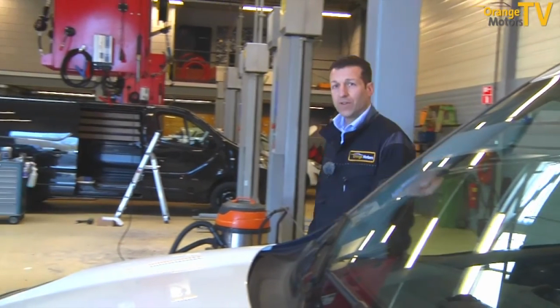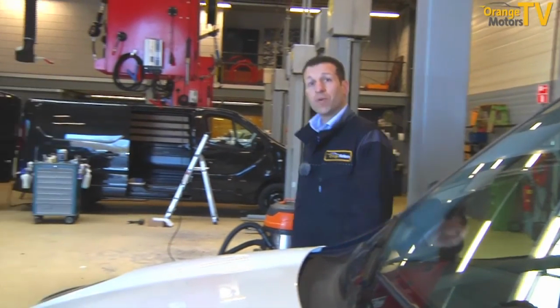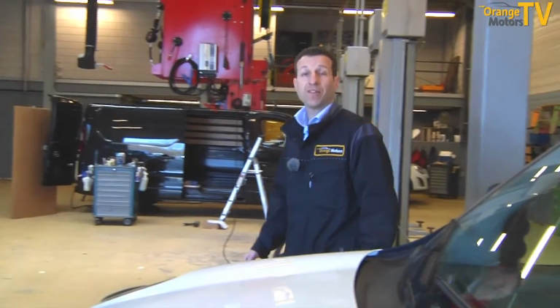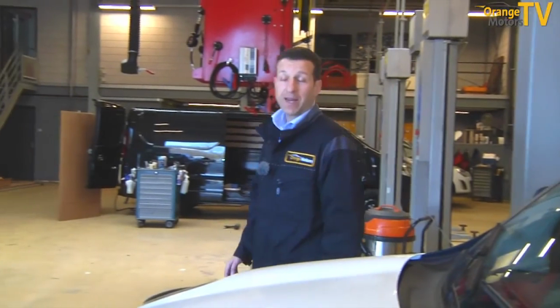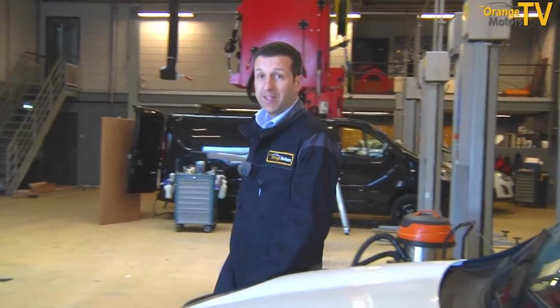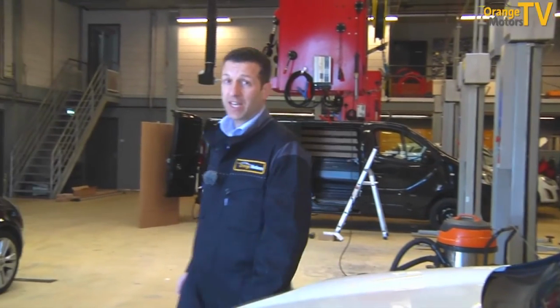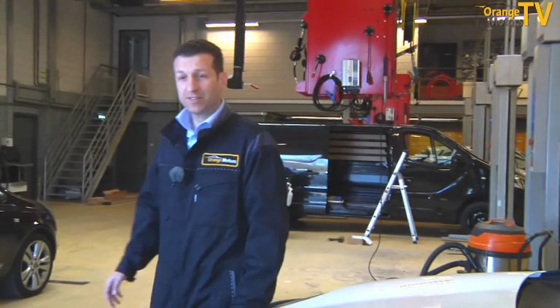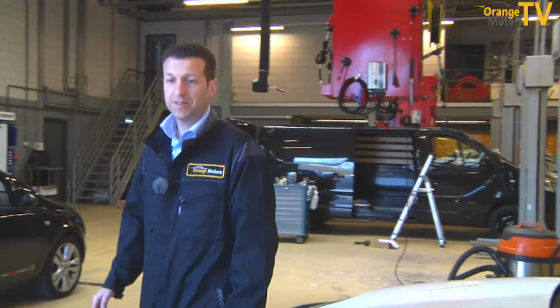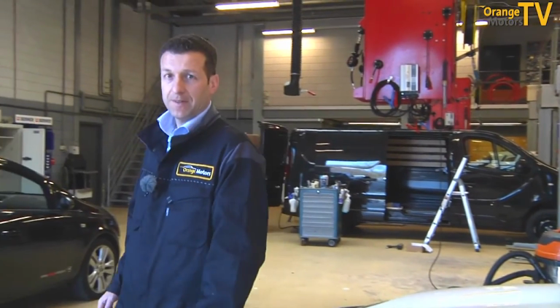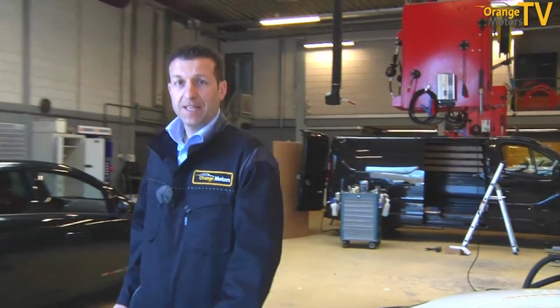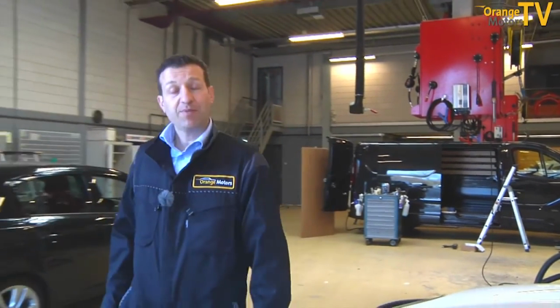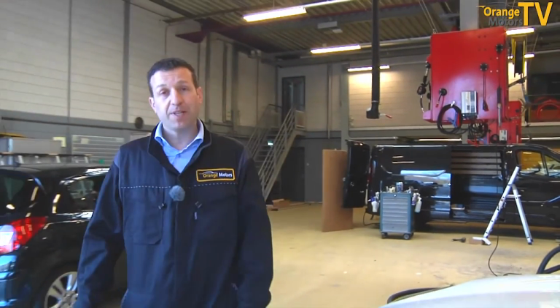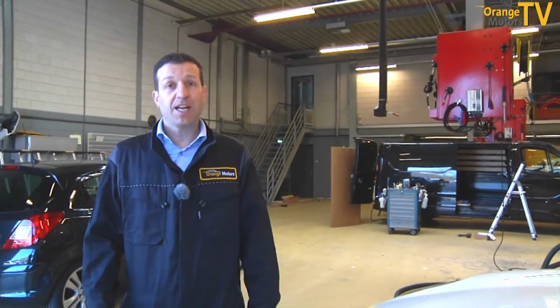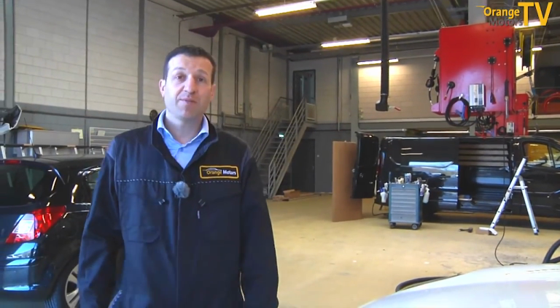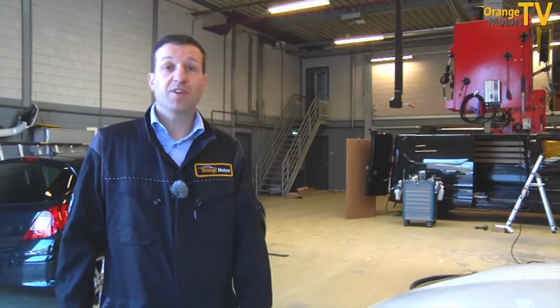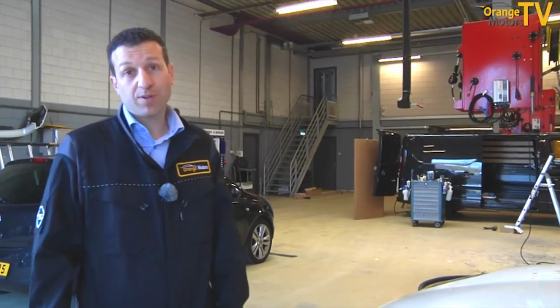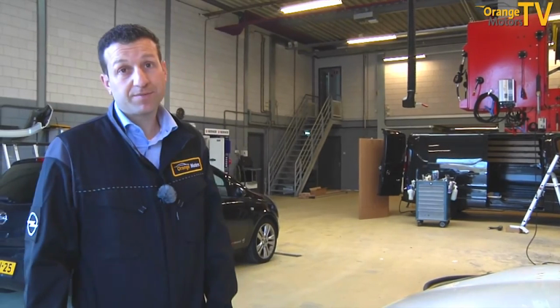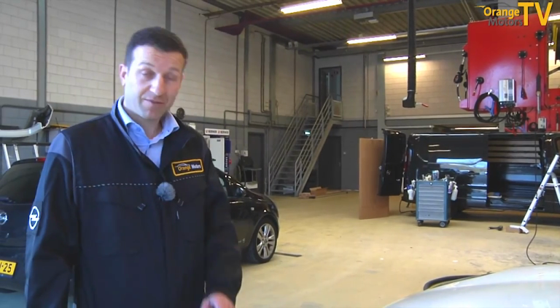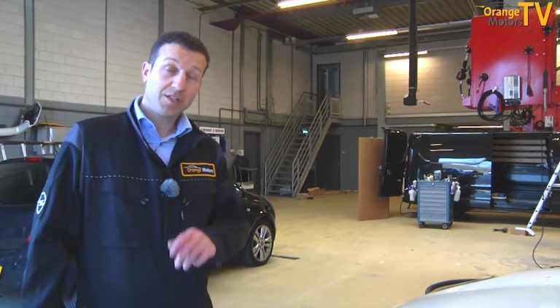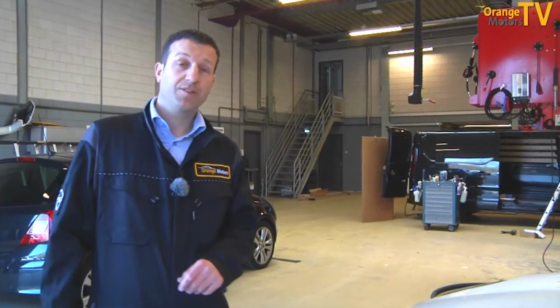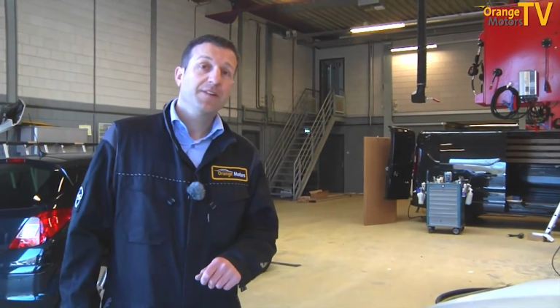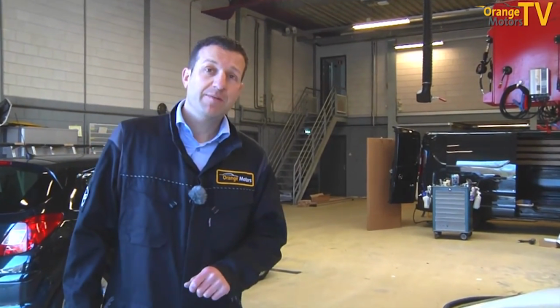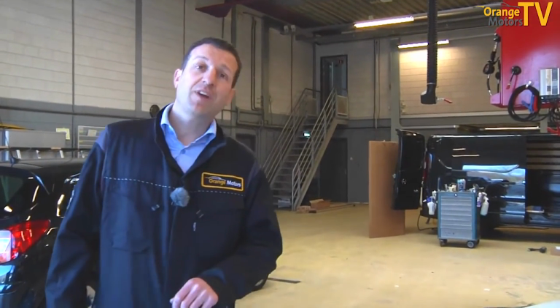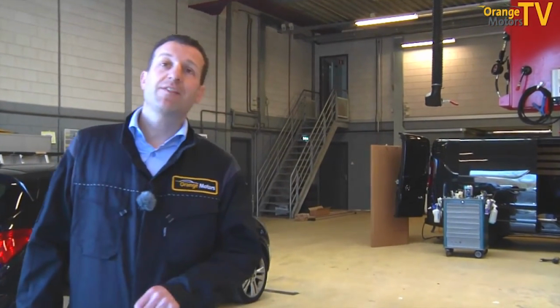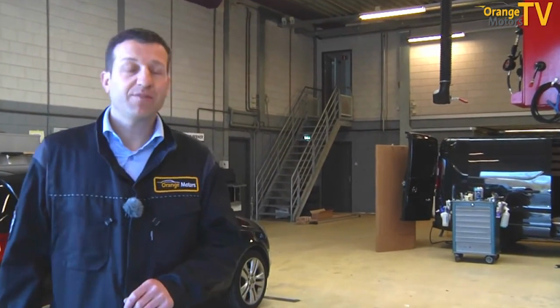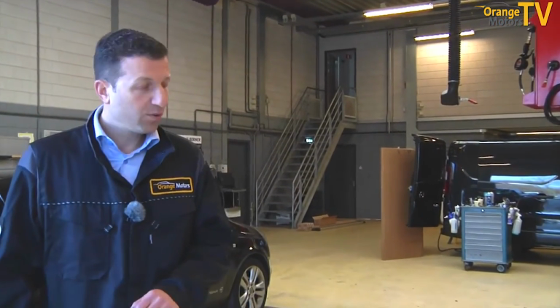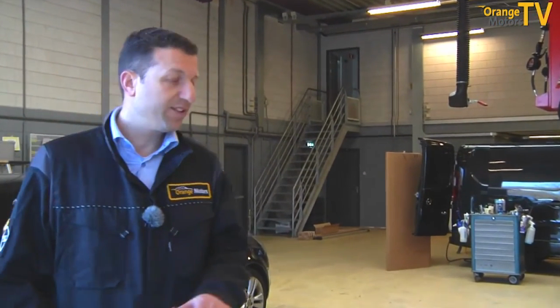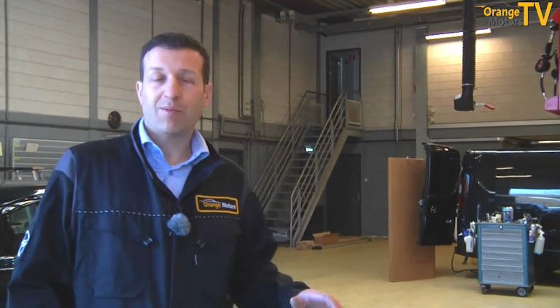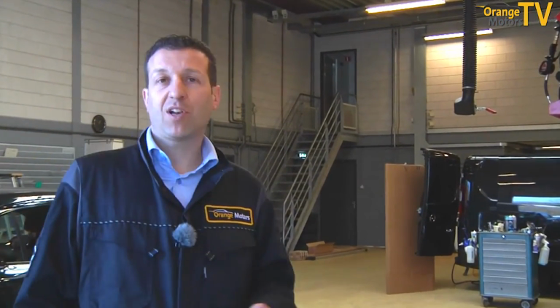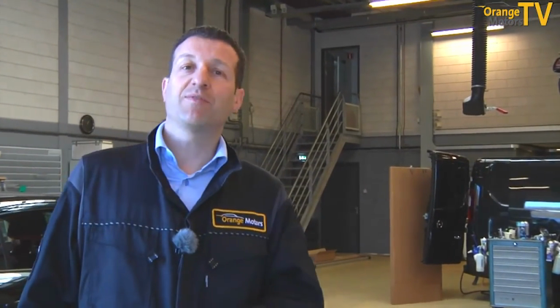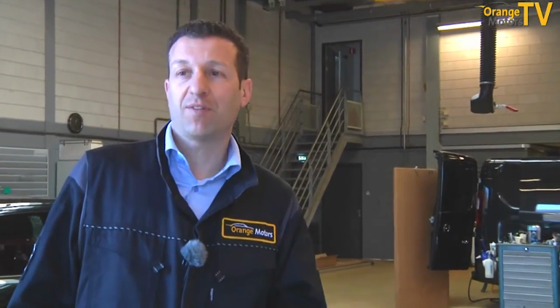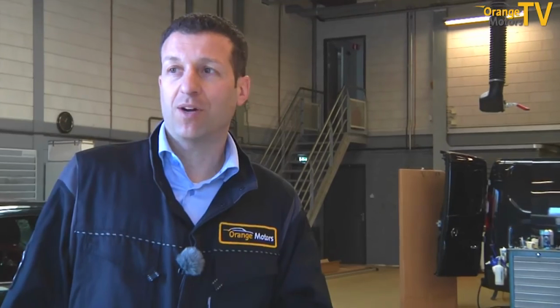Welcome back to a tip from Gerard. I have a question from Mrs. Van Kouwen. Thank you very much. Mrs. Van Kouwen has asked me how to fix a lamp from my car.